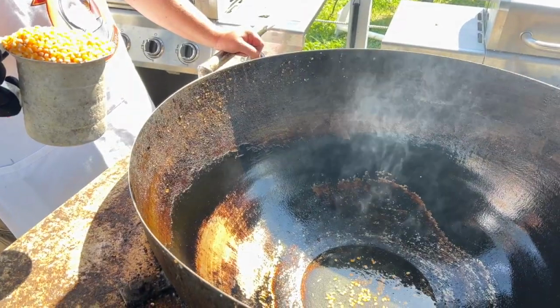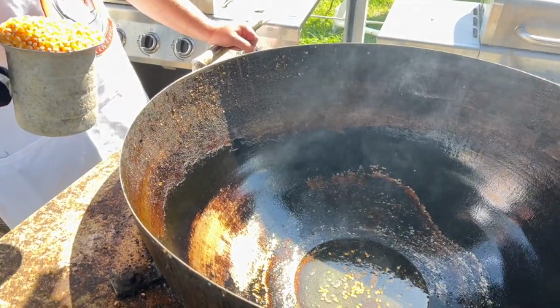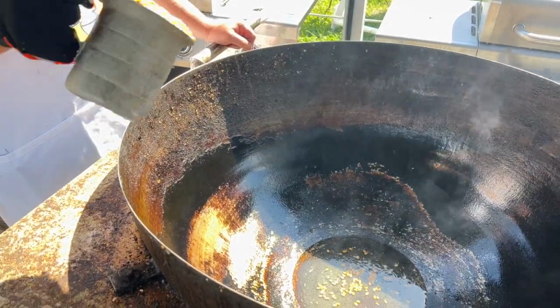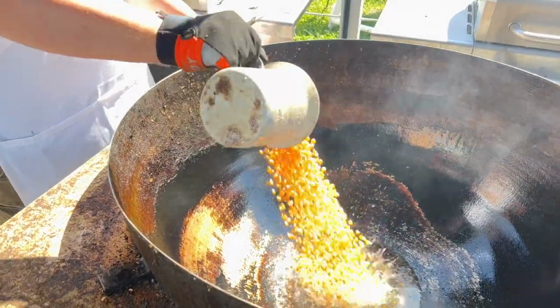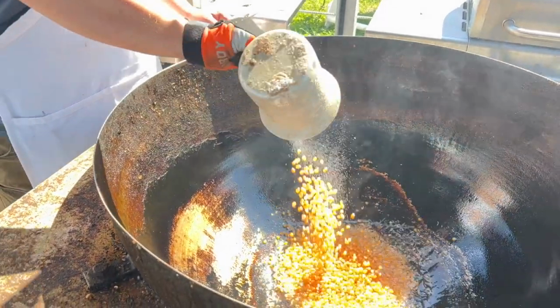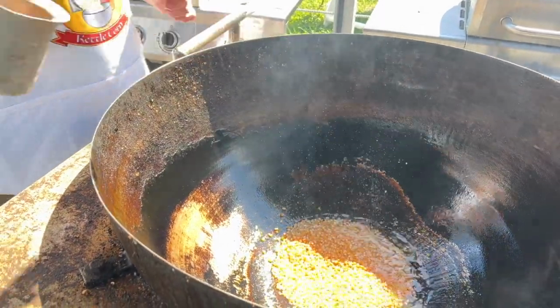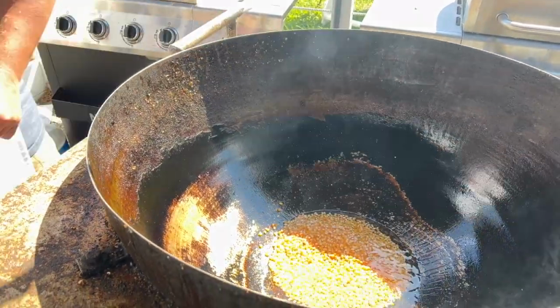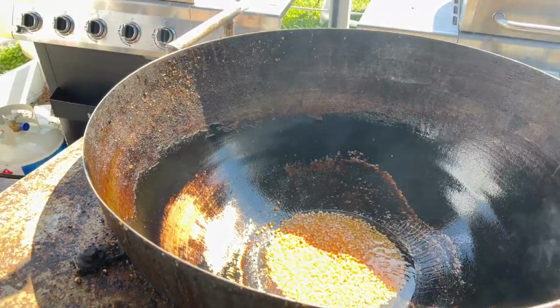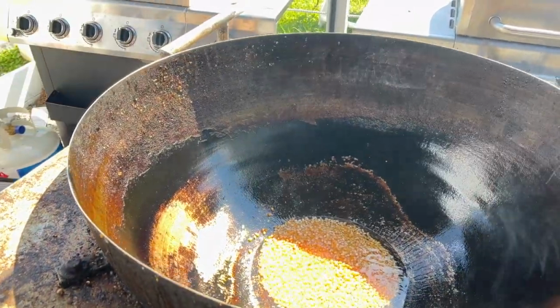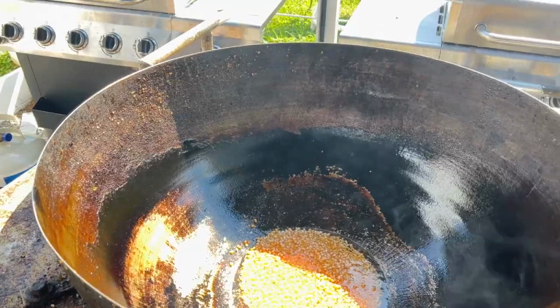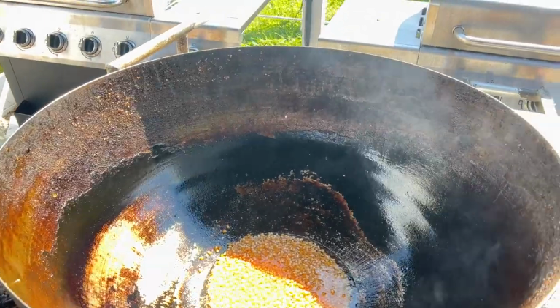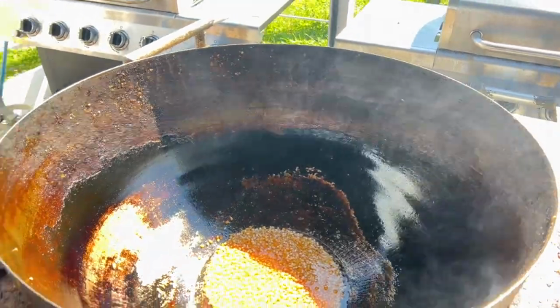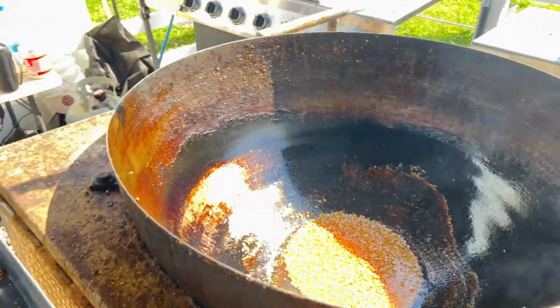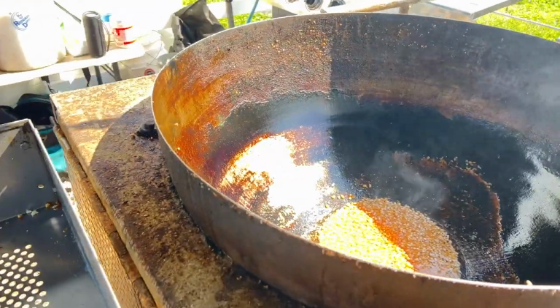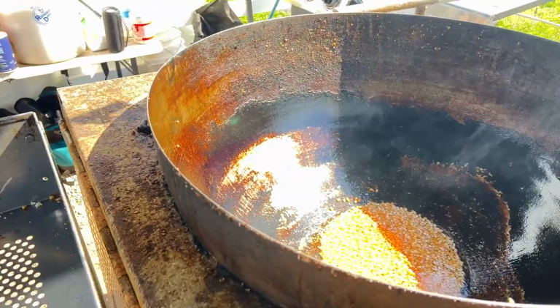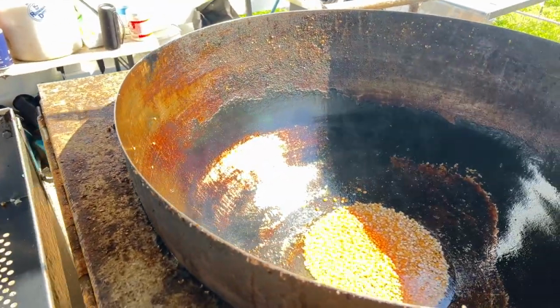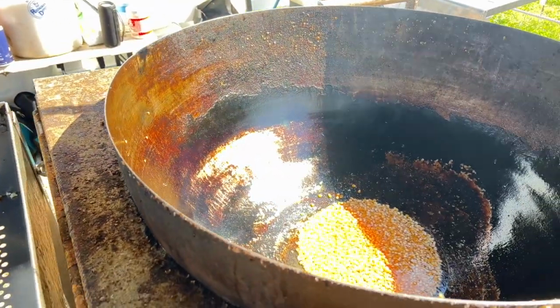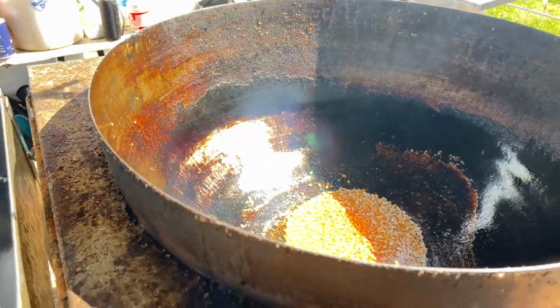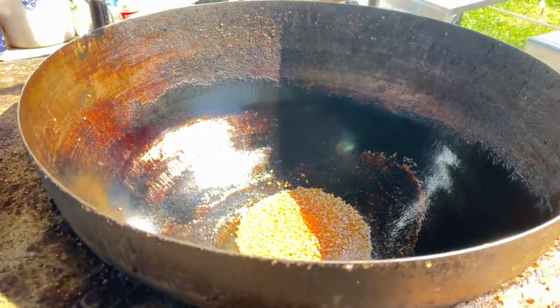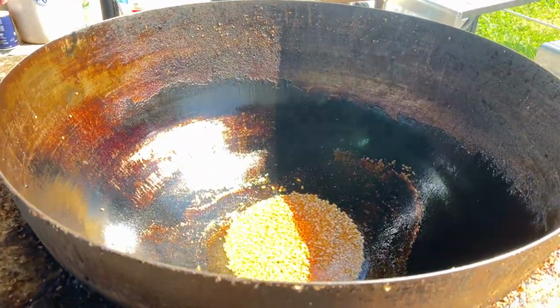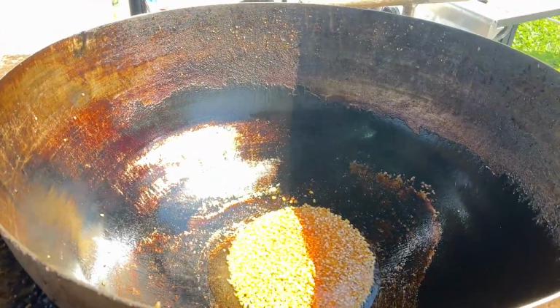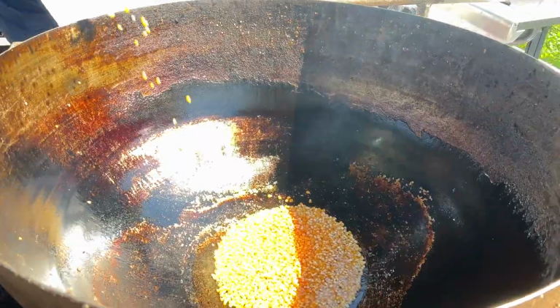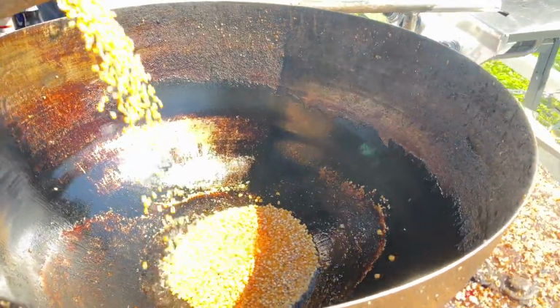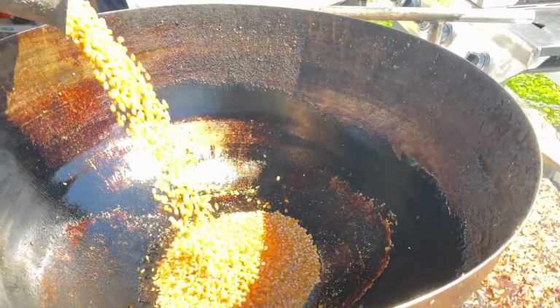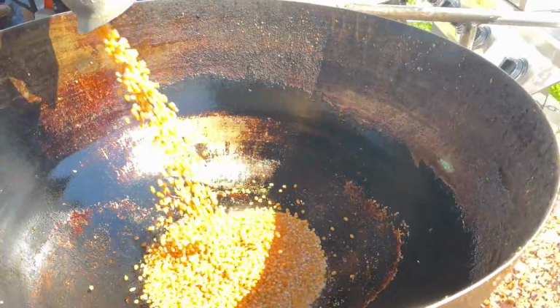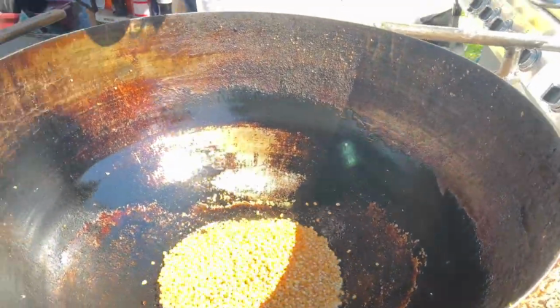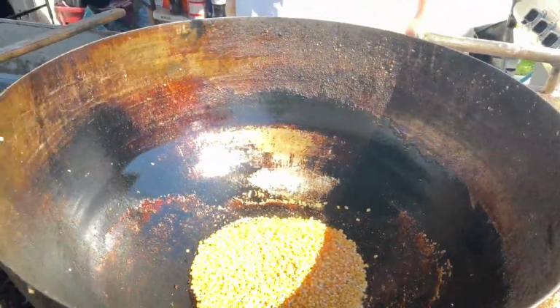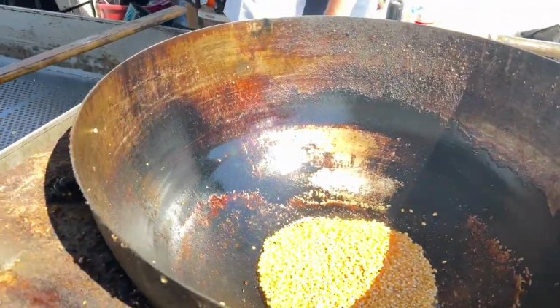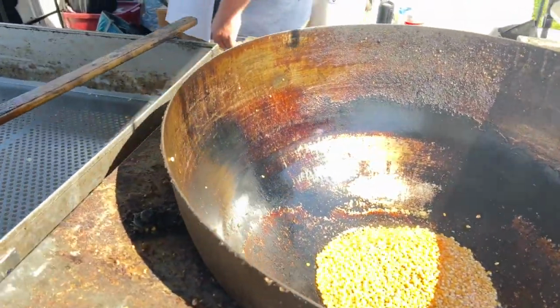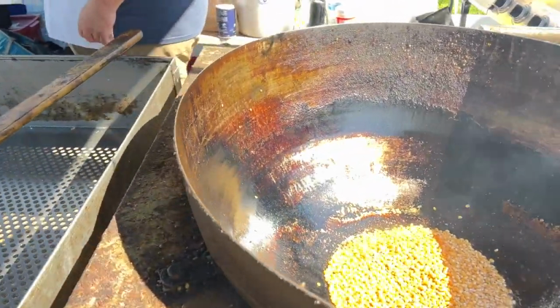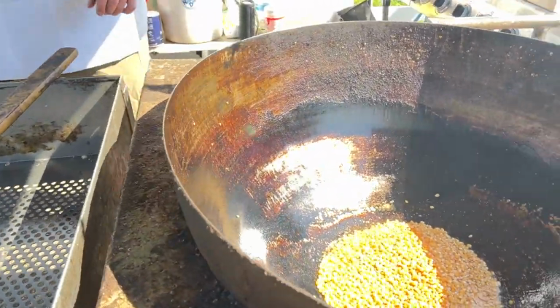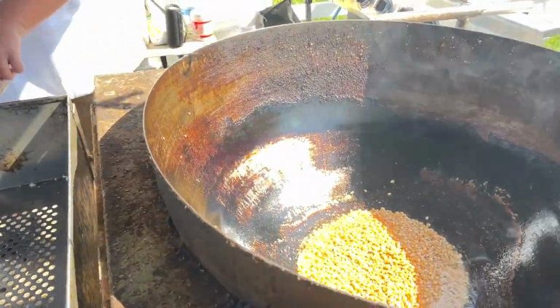Once the oil heats up I use a test kernel to know when to throw everything in — of course not everybody does this, but this is how I do it. And this is my buddy Ned Gonzalez here. If you like this video please follow me and subscribe on YouTube.